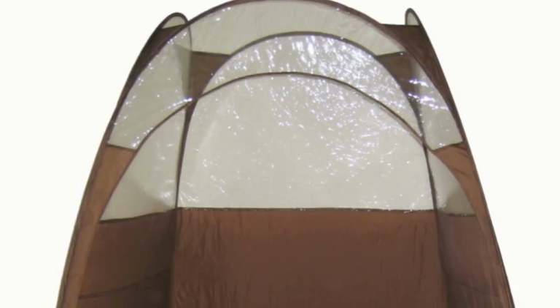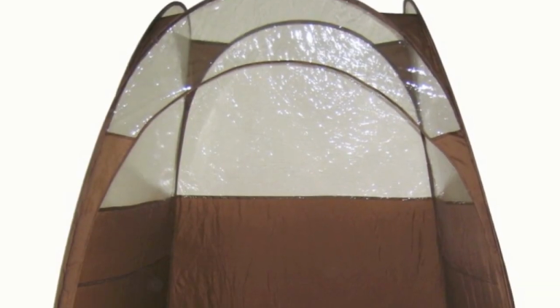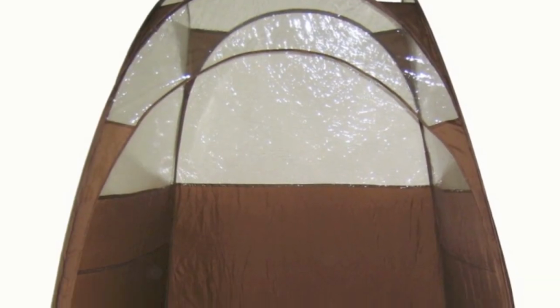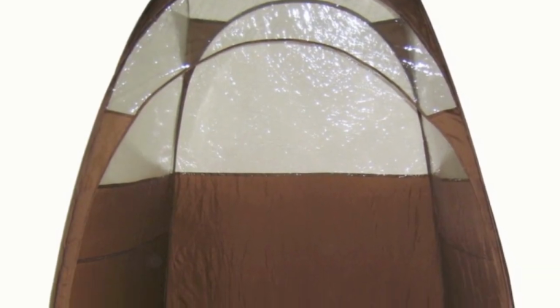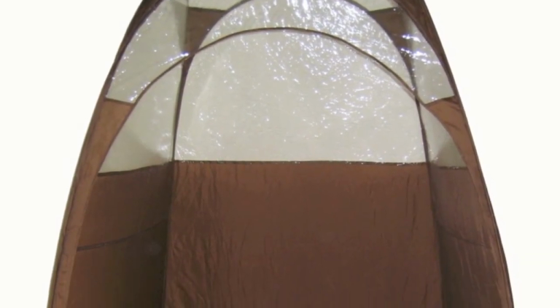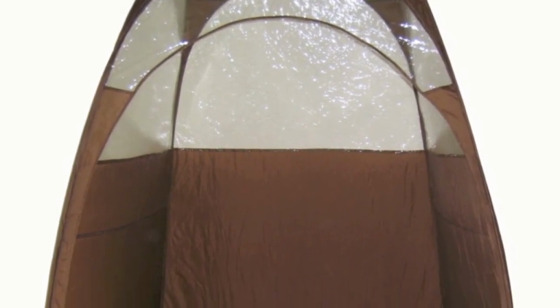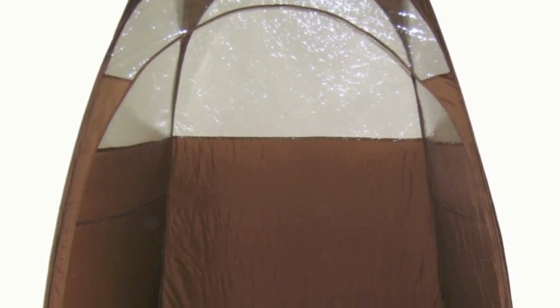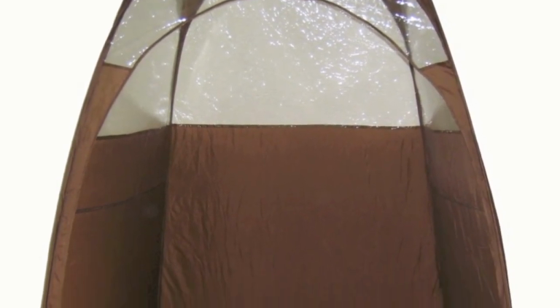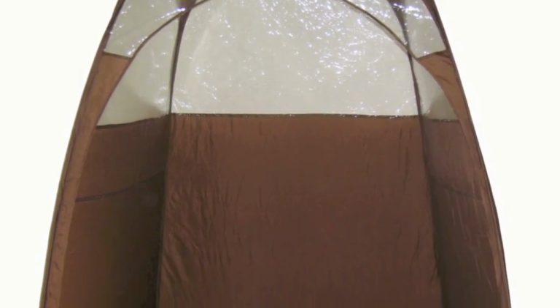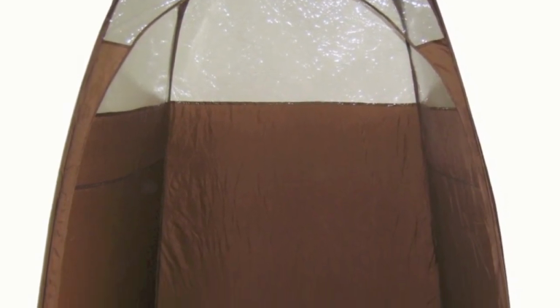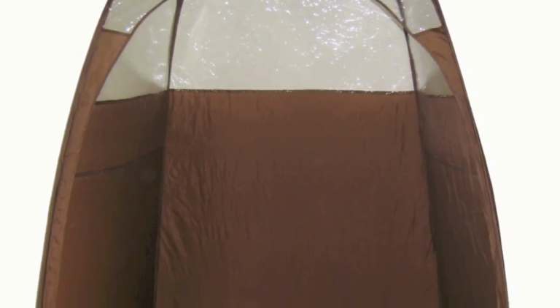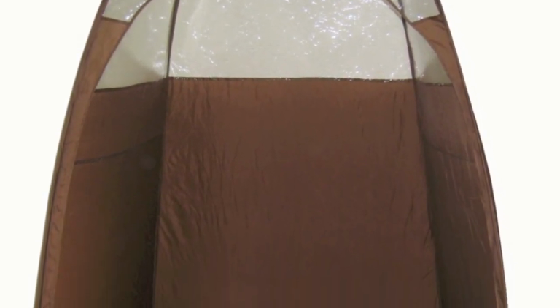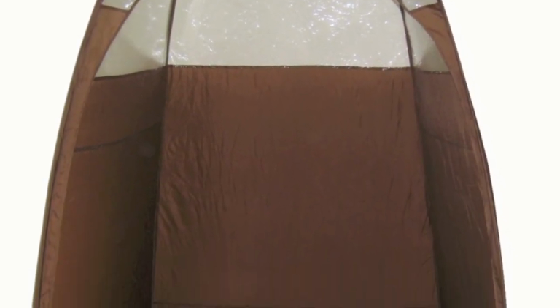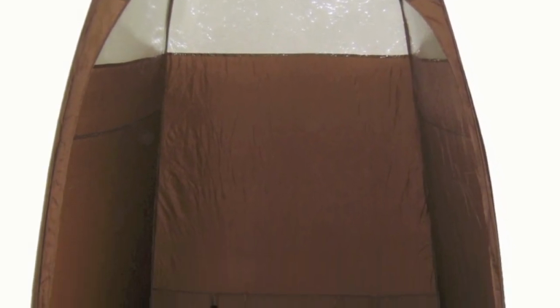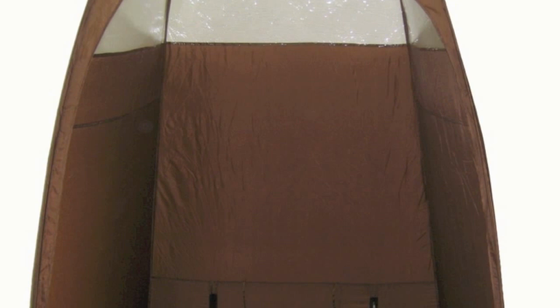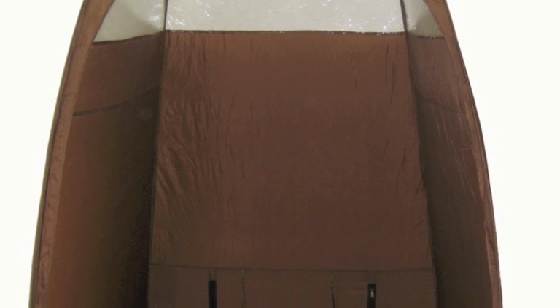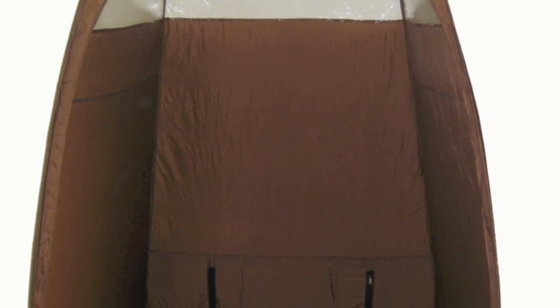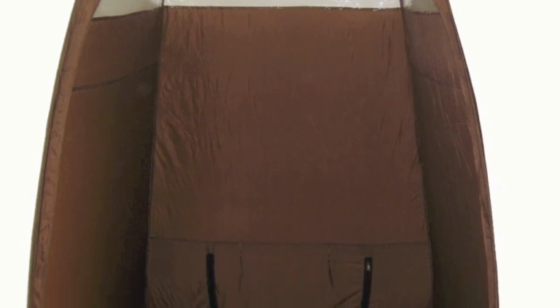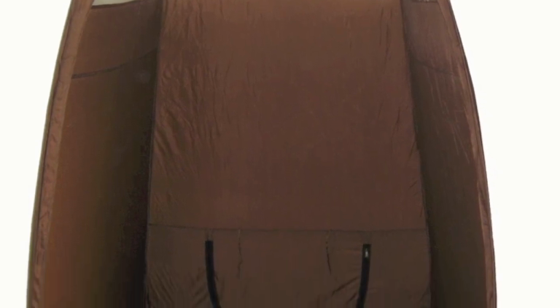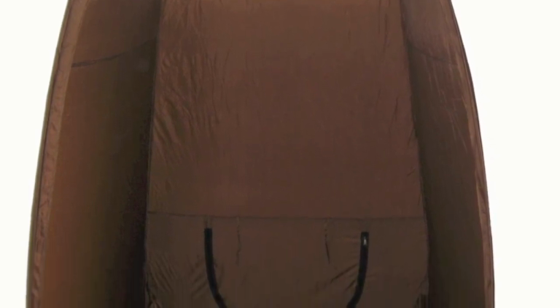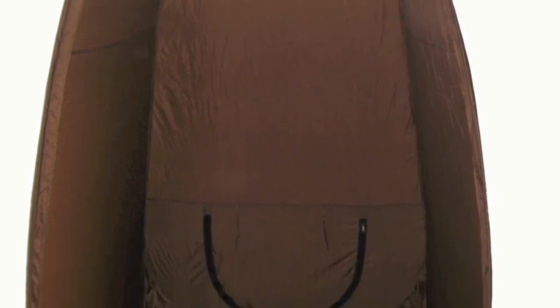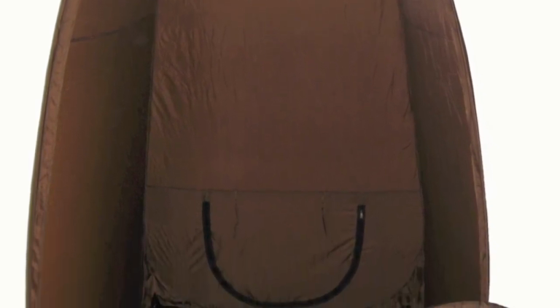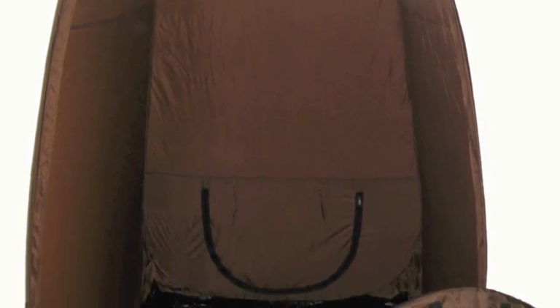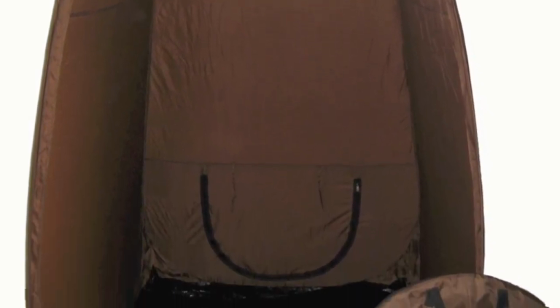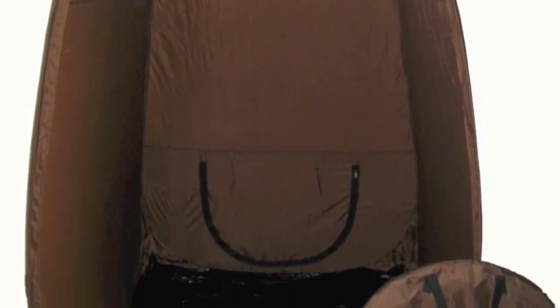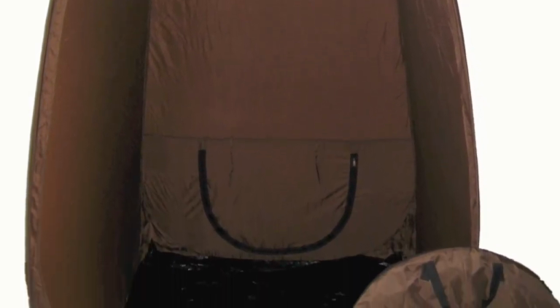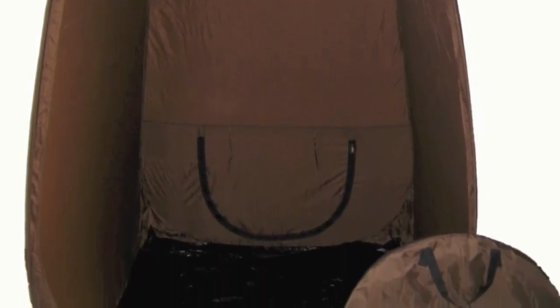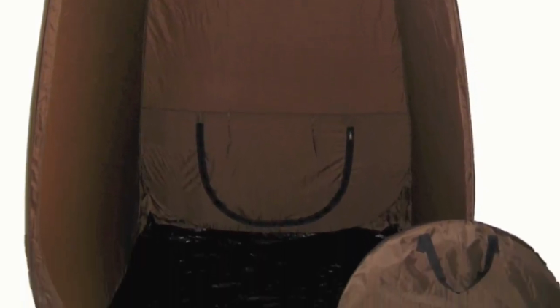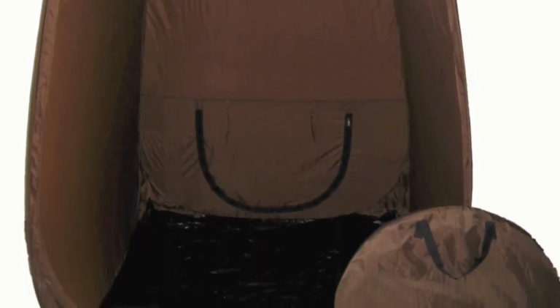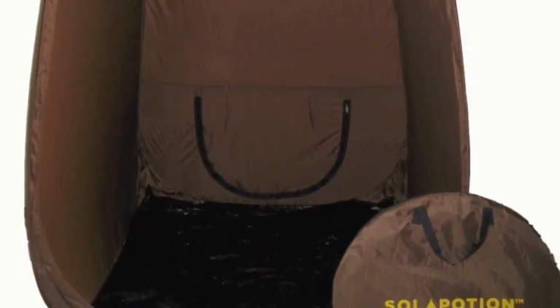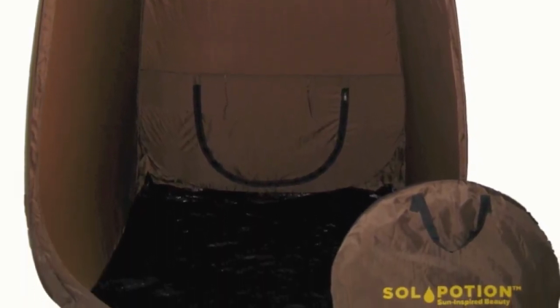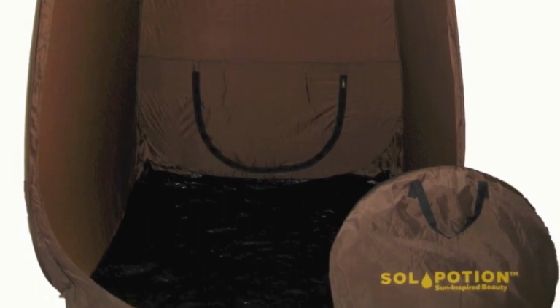The SoulPotion Sunless Tanning Tent is the perfect containment system for the mobile technician, salon, or spa. The tent is lightweight and comes with a carry case to make travel easy.